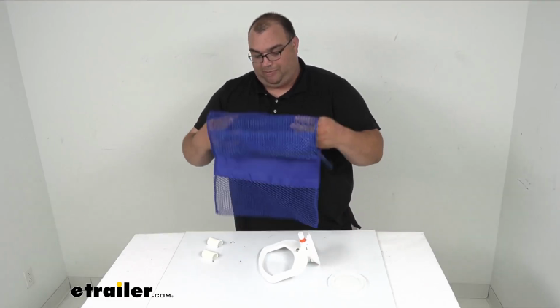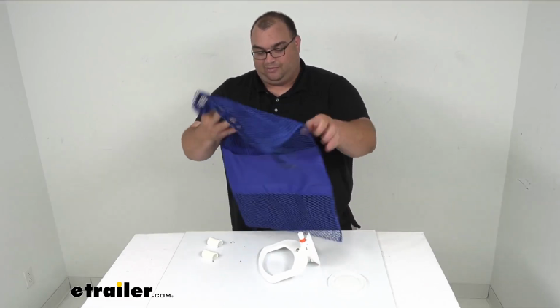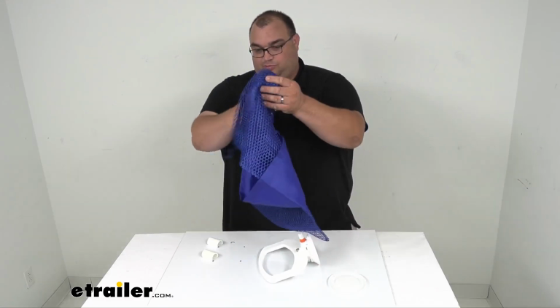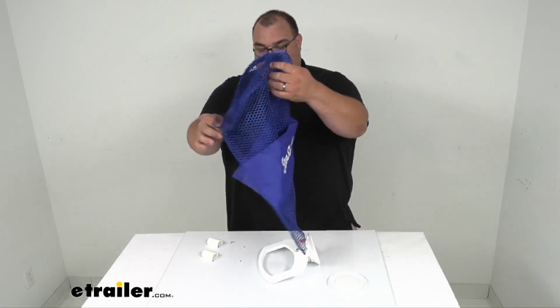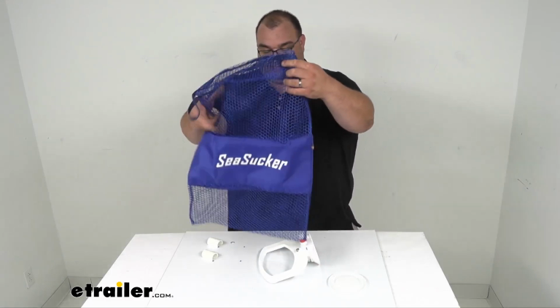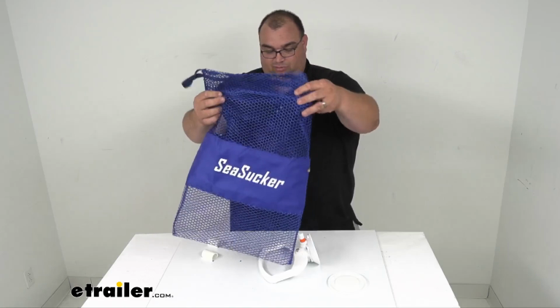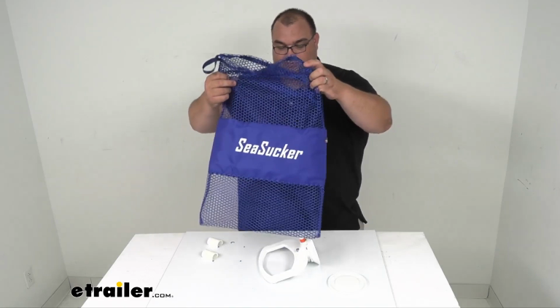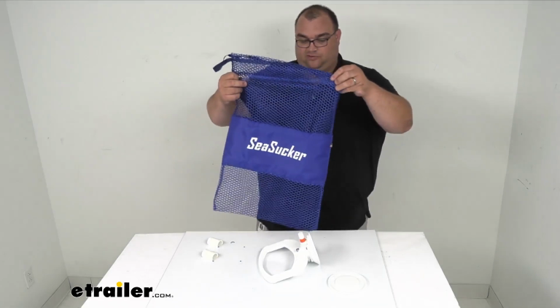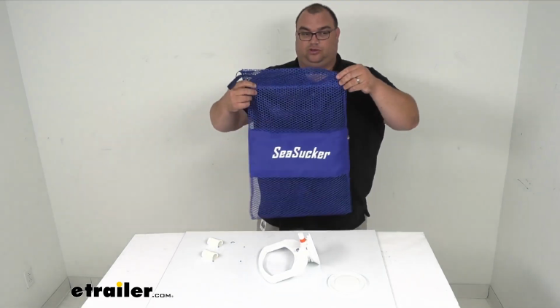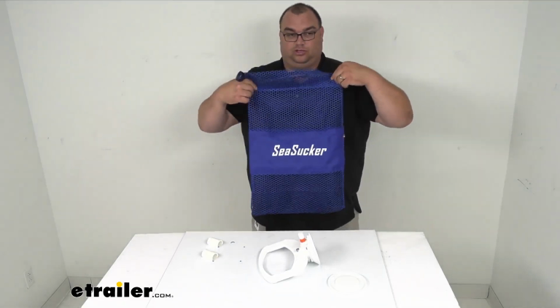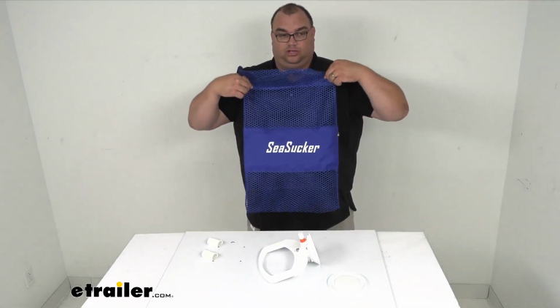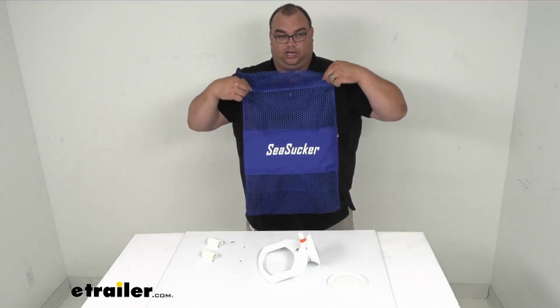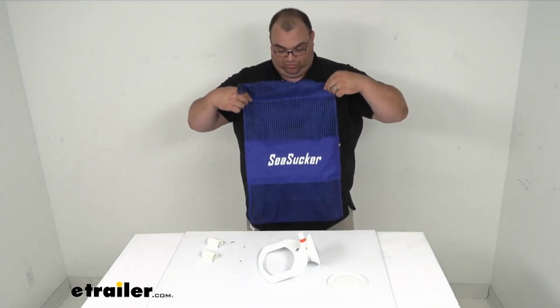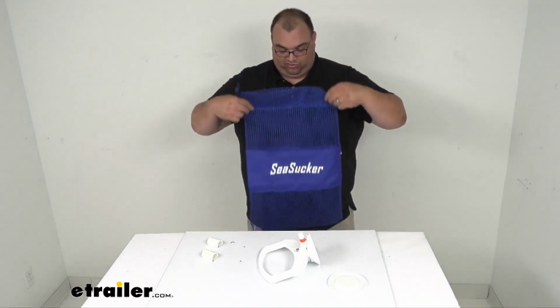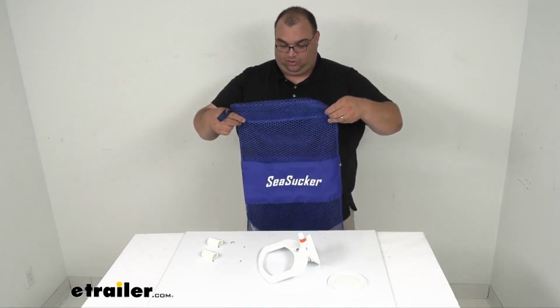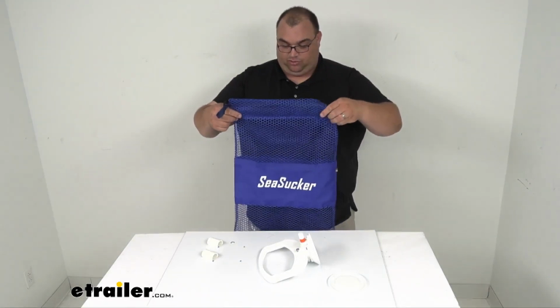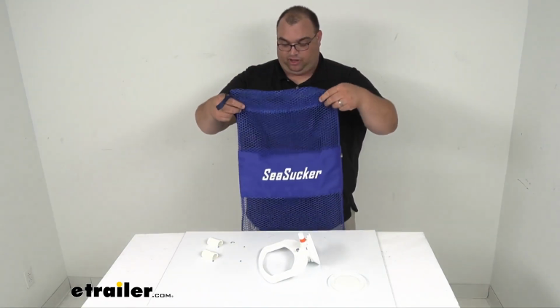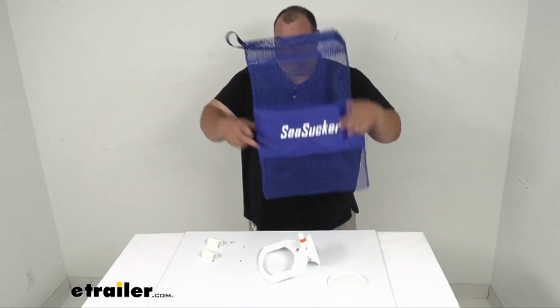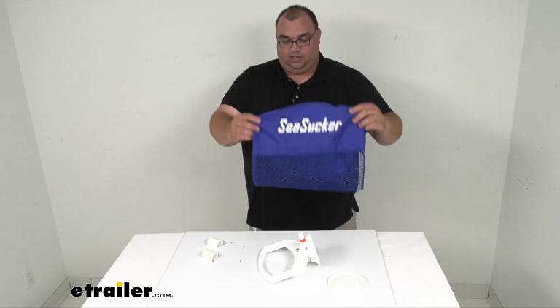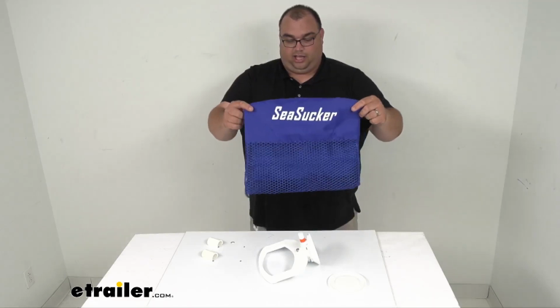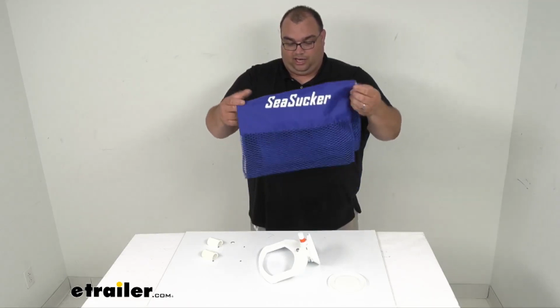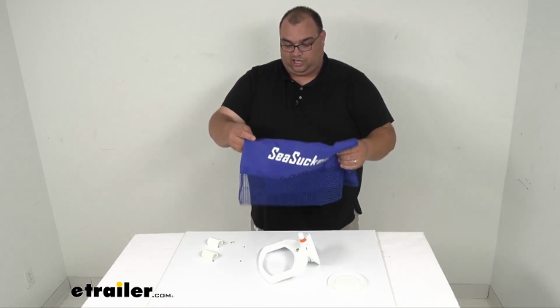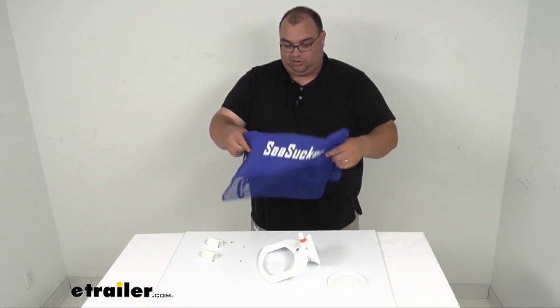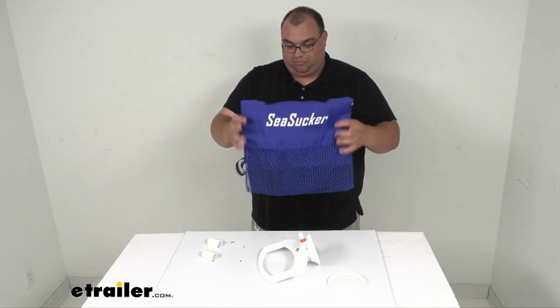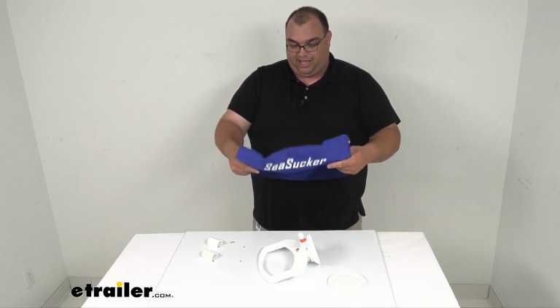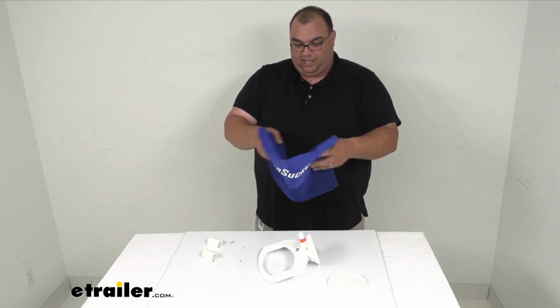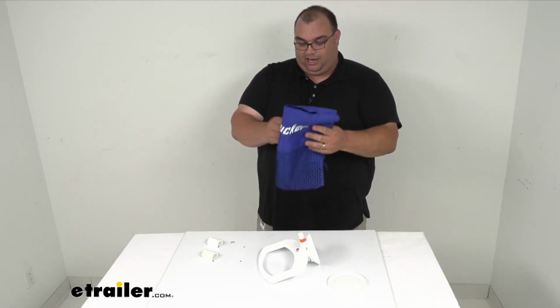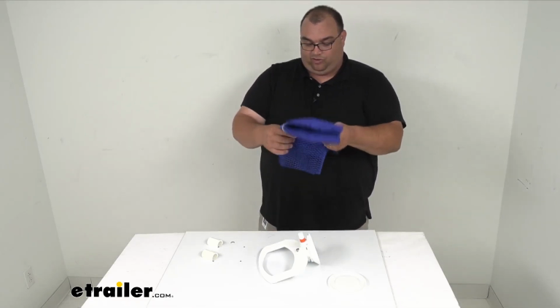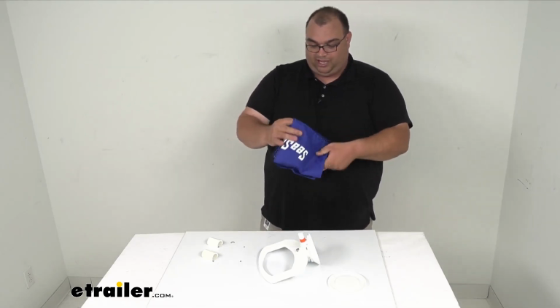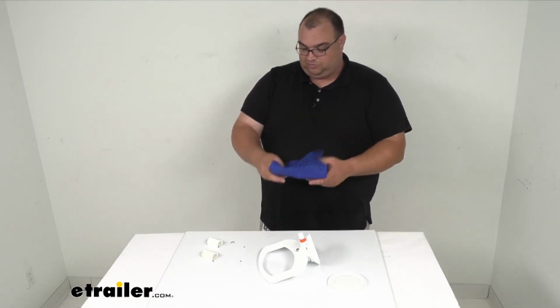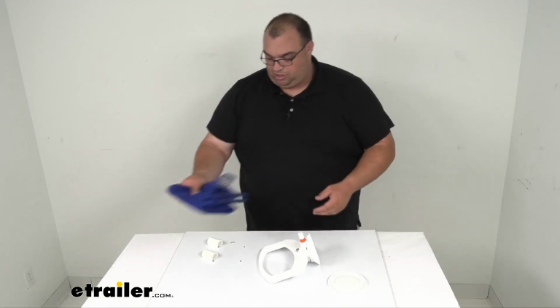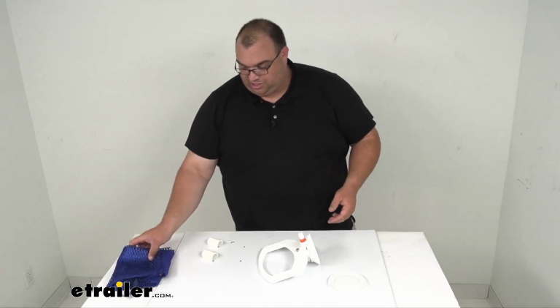The bag it comes with is pretty nice, it's pretty big. I'm six foot two and it pretty much covers my whole front. It's just a nice little mesh bag and it can fold up nice and small.